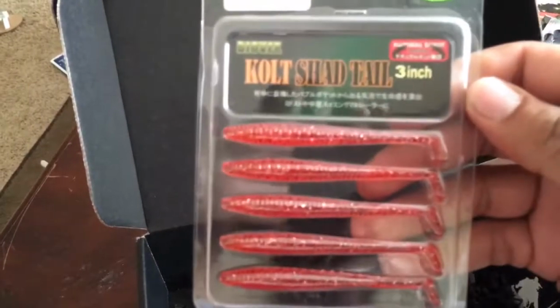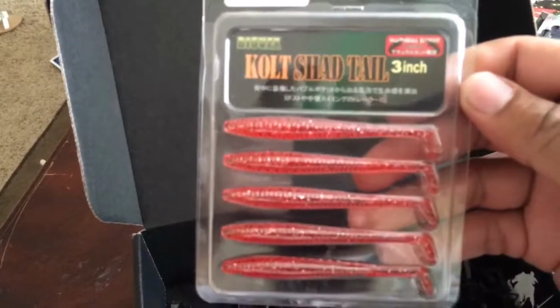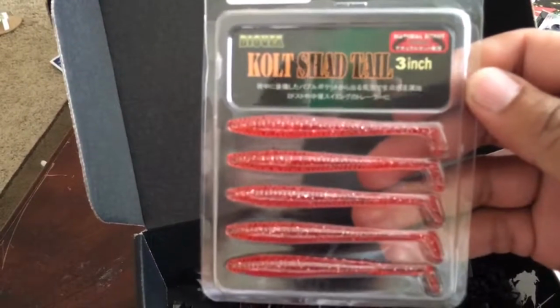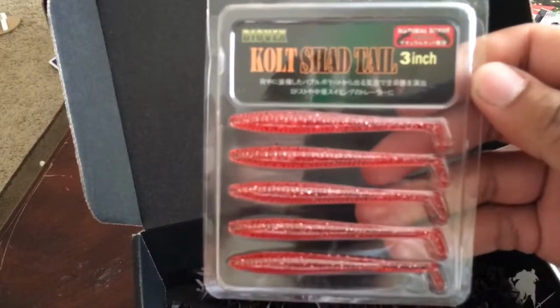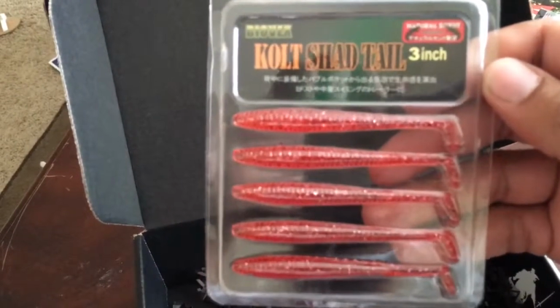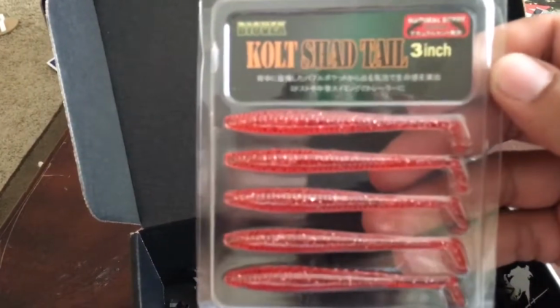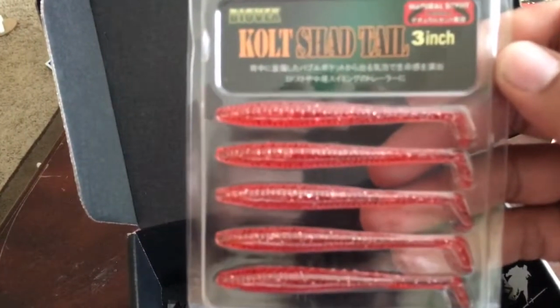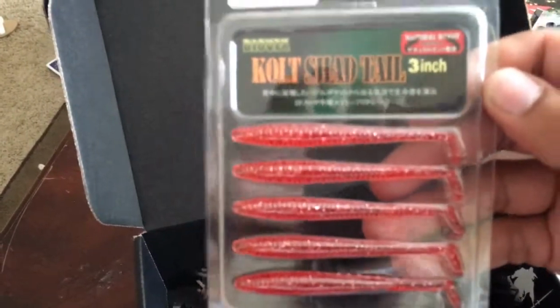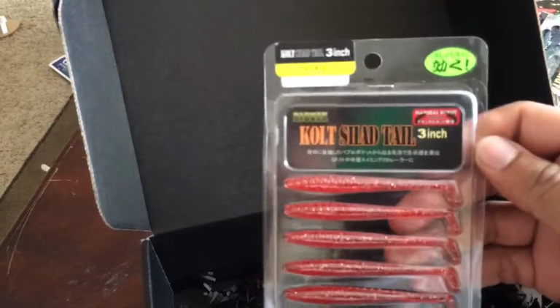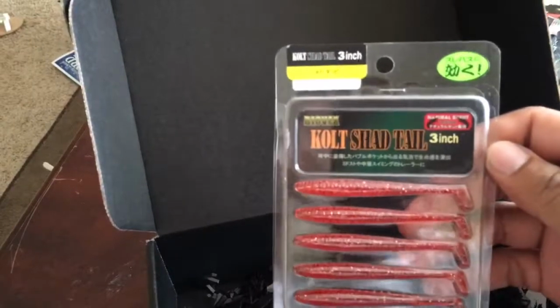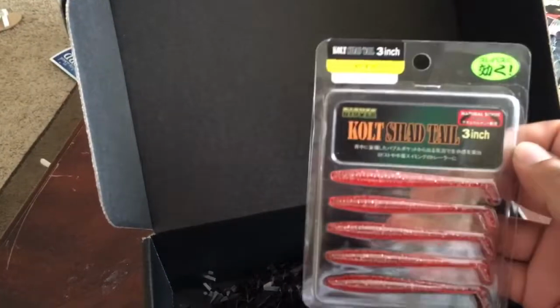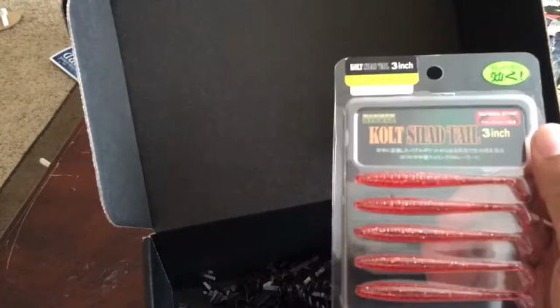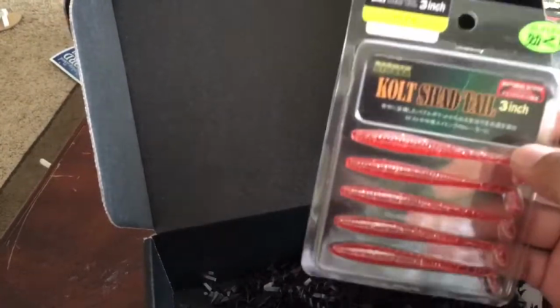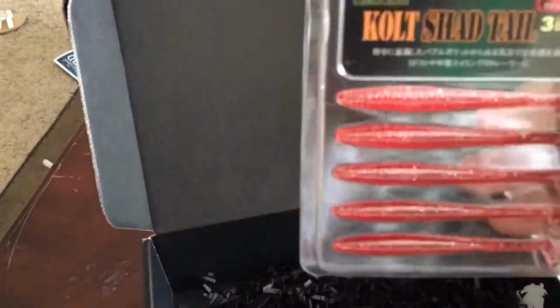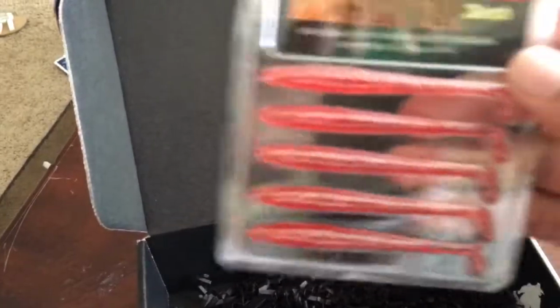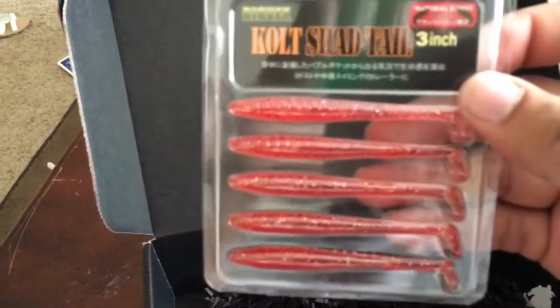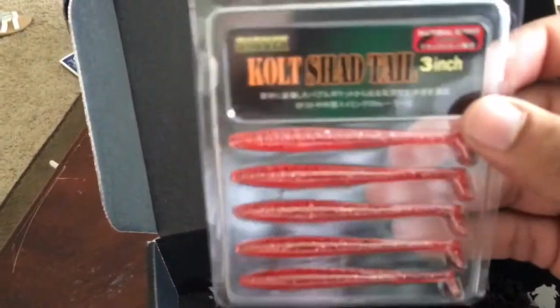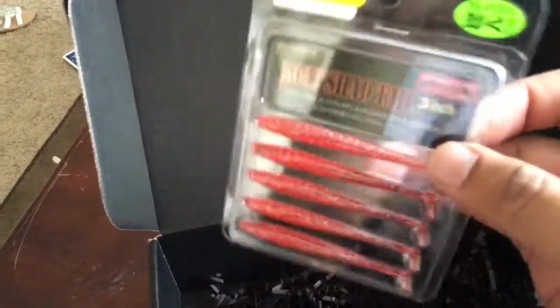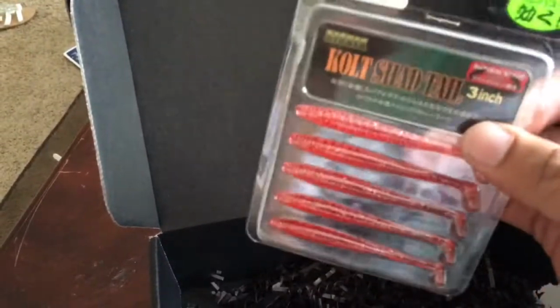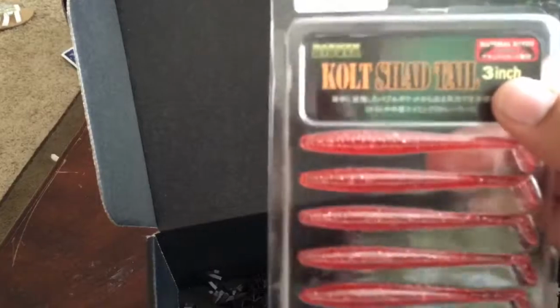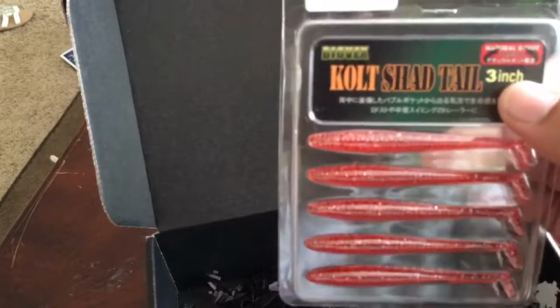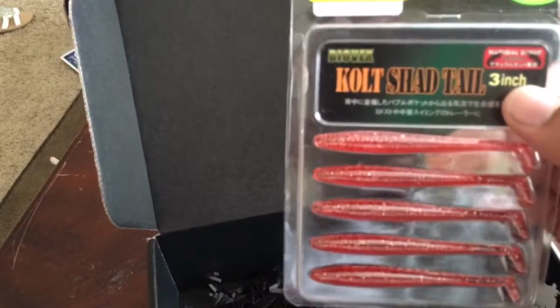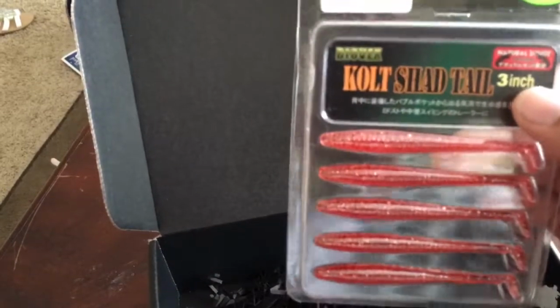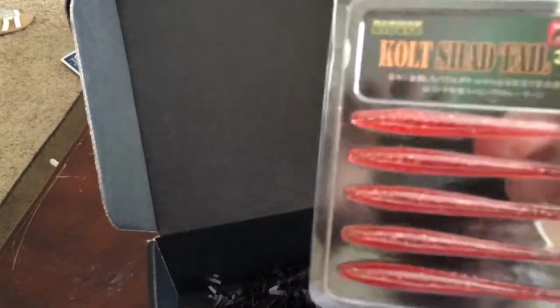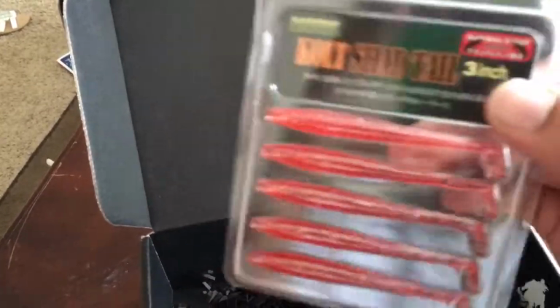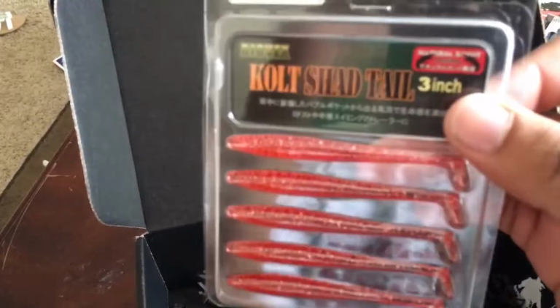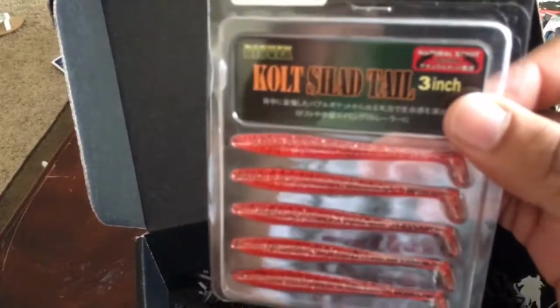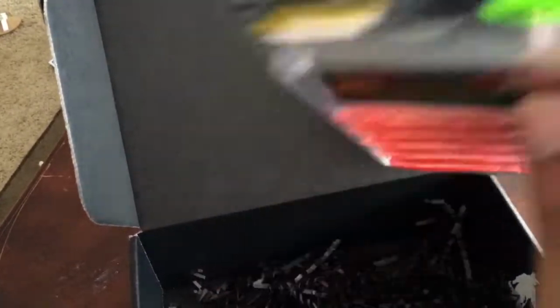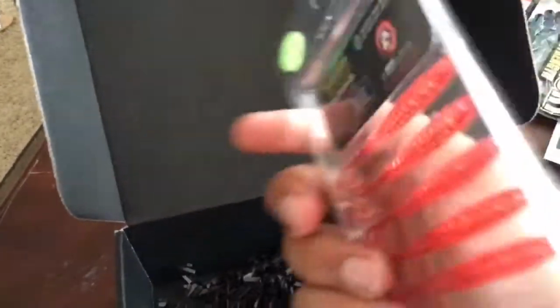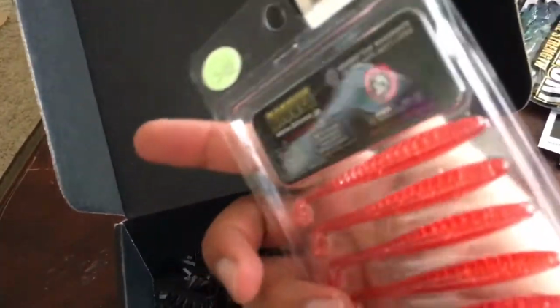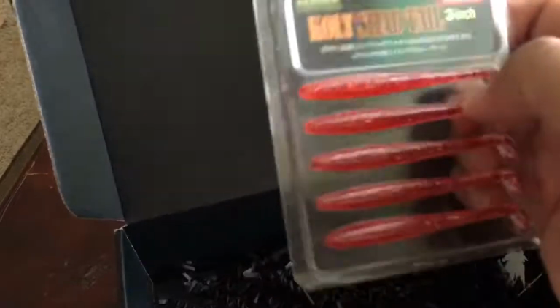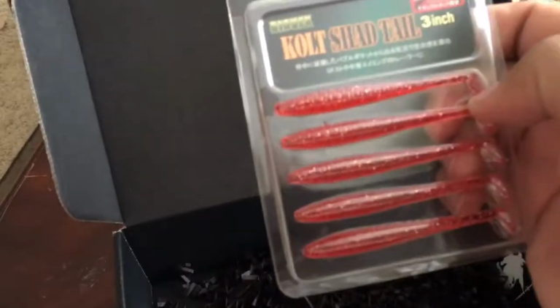Last but not least, at the bottom of the box is the Colt Shad Tail, 3 inch. This is a $4.99 value. It's good for a drop shot rig, which is also good for the cold season, so I'll give these a shot to see what happens.